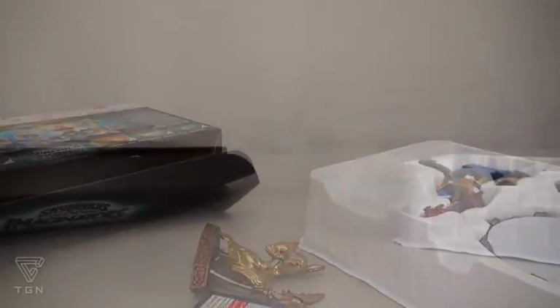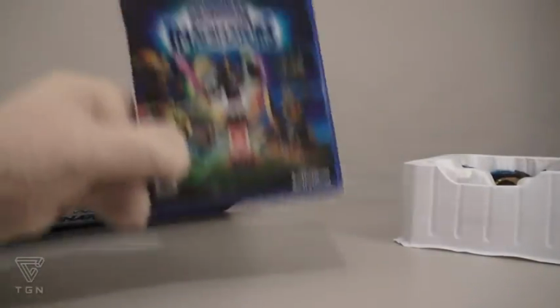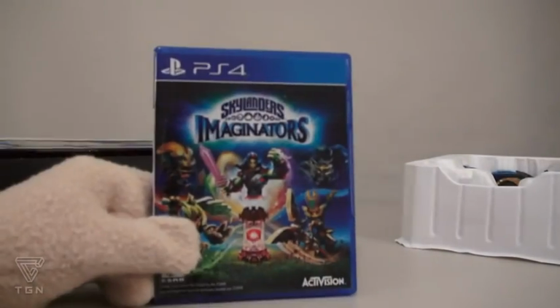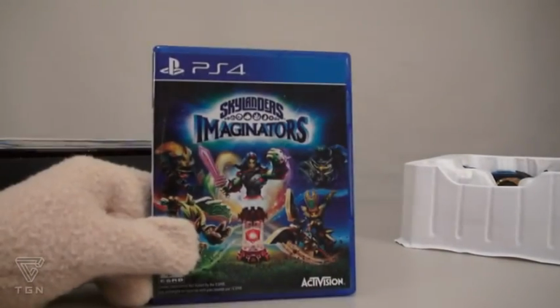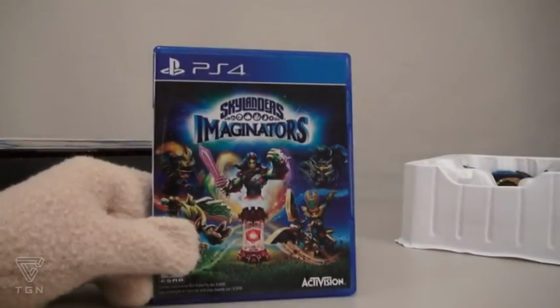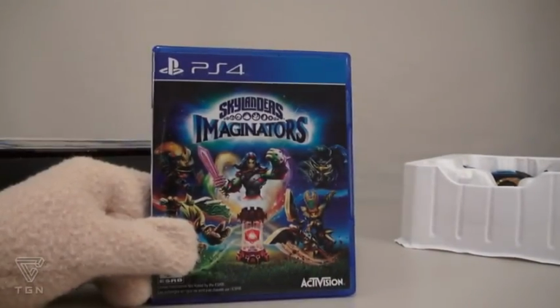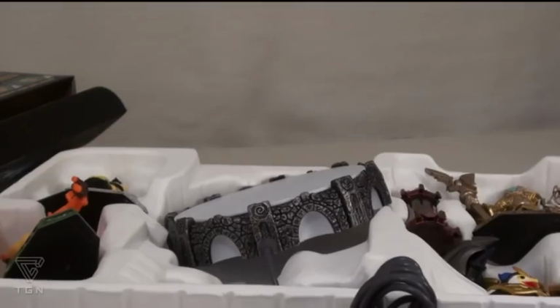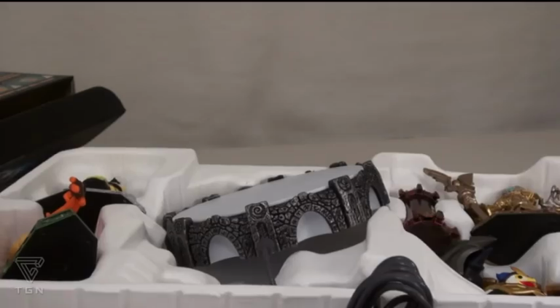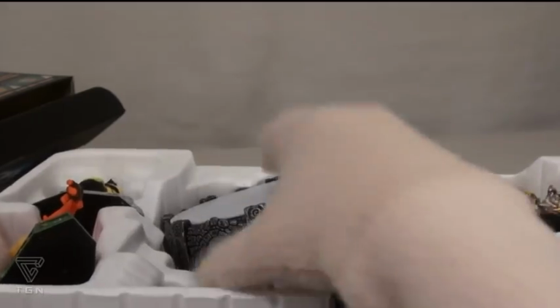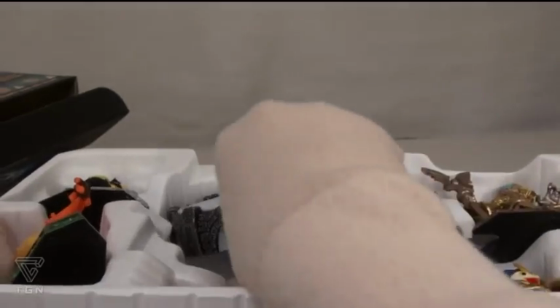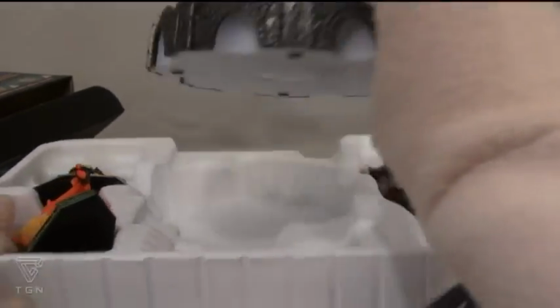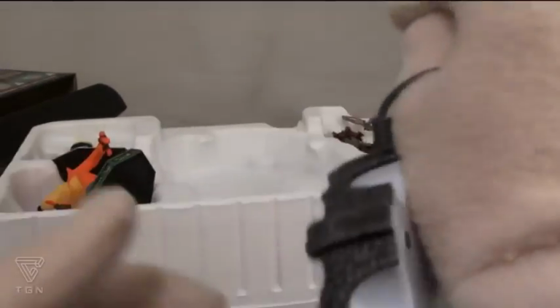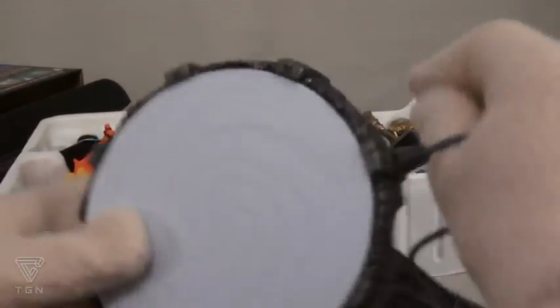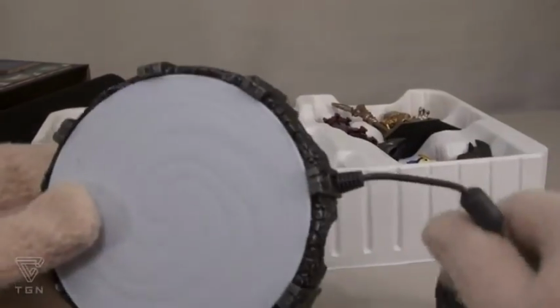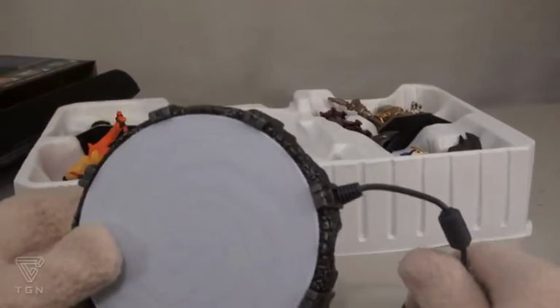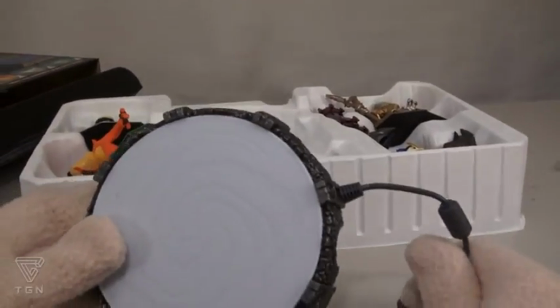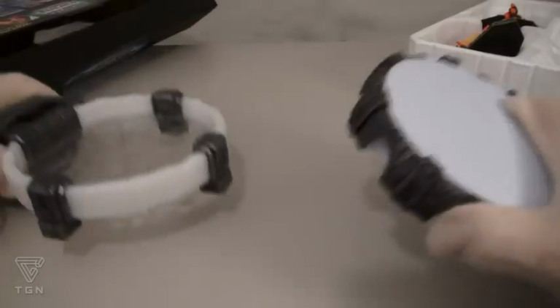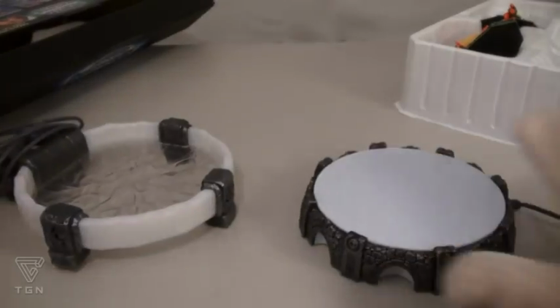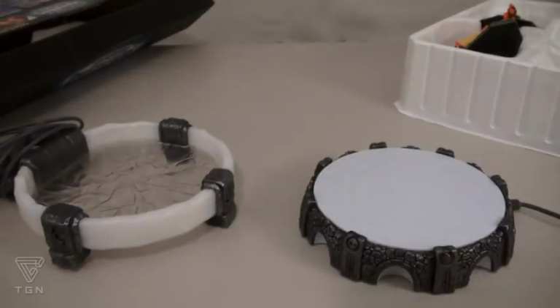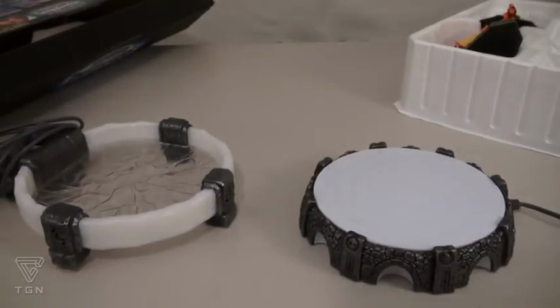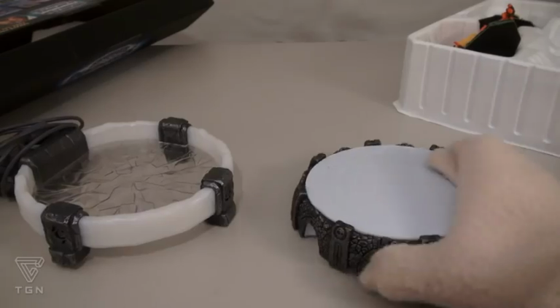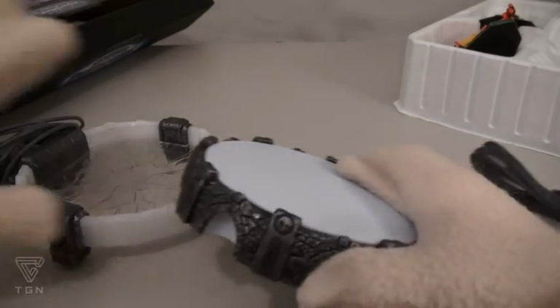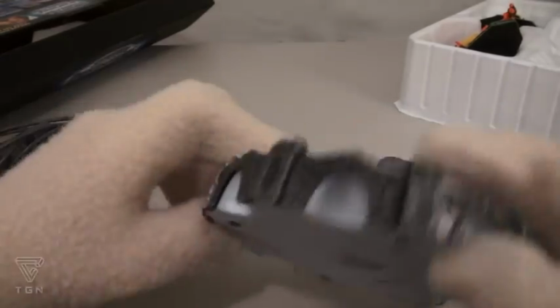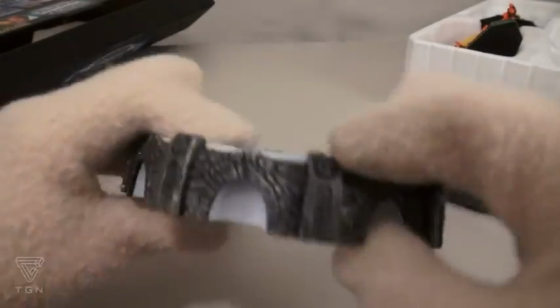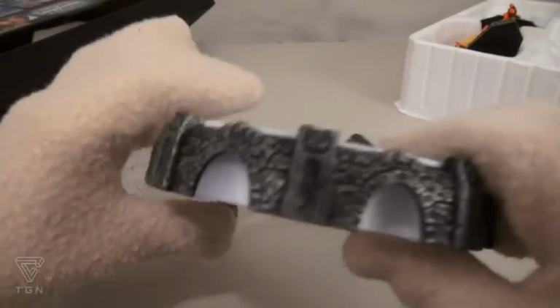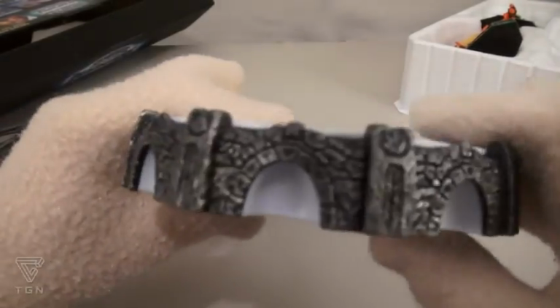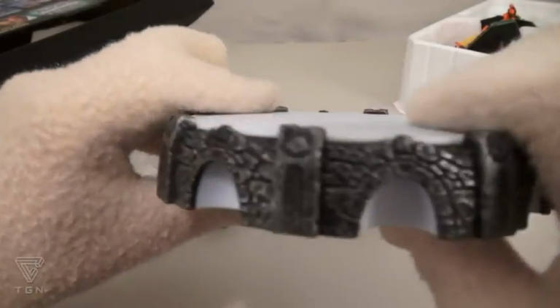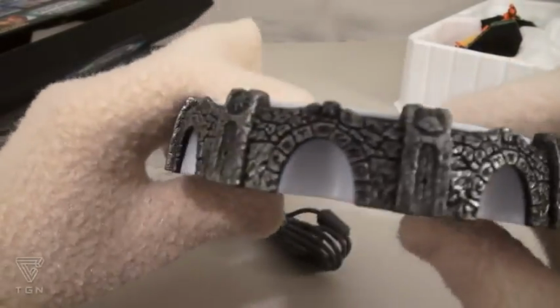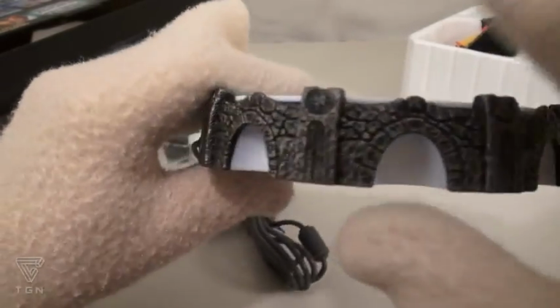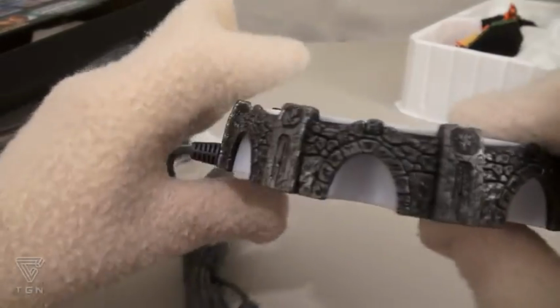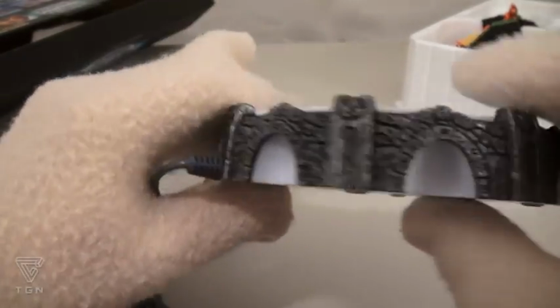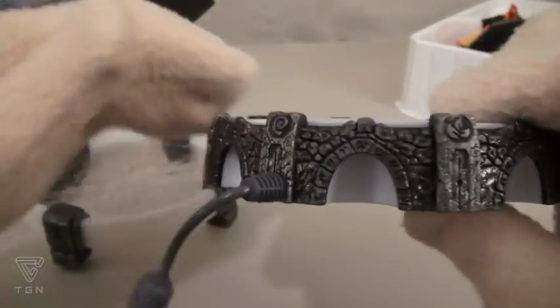The first thing we get is the game itself! And to play this game, we're gonna have to use the portal that comes packaged inside. It's about the same size as the last one, but this base has all ten different element symbols printed all around it!